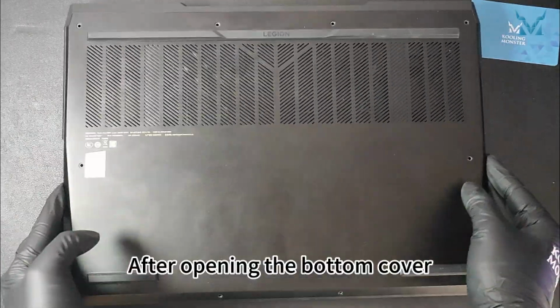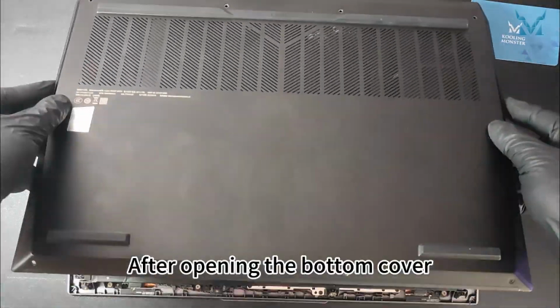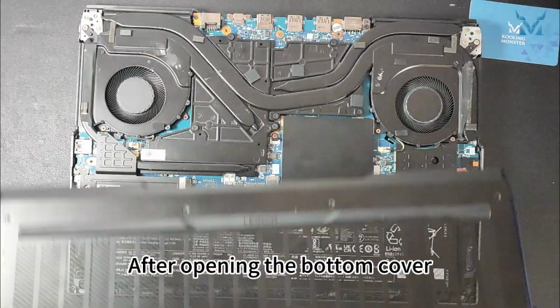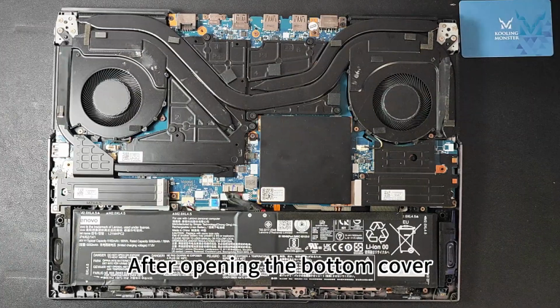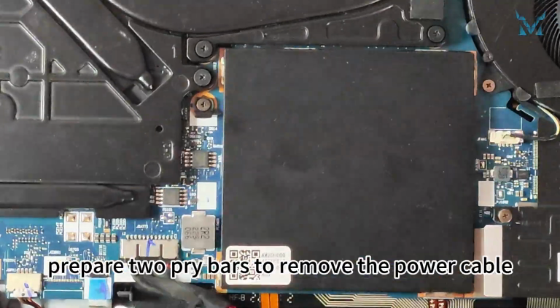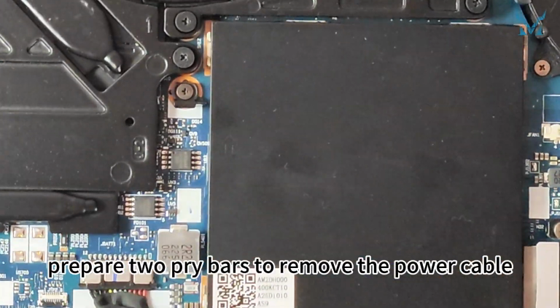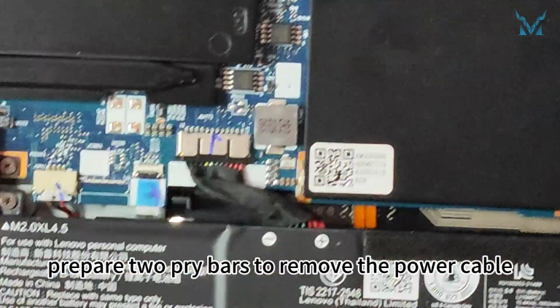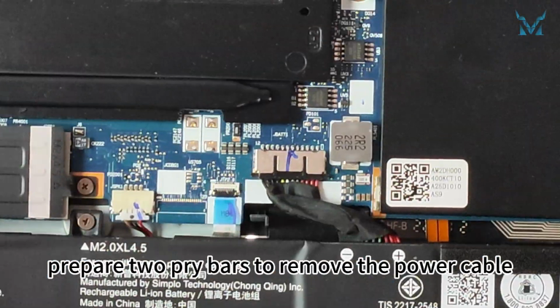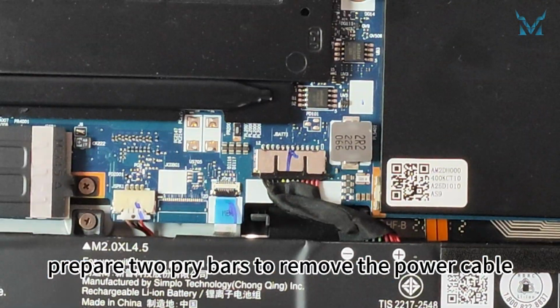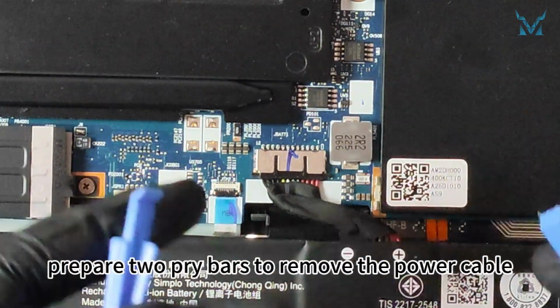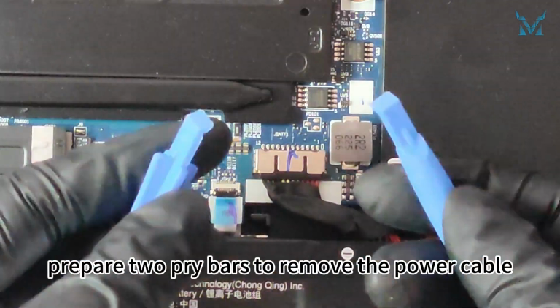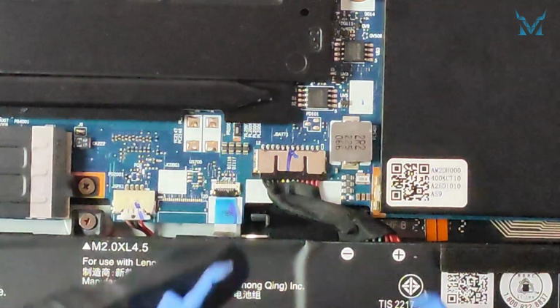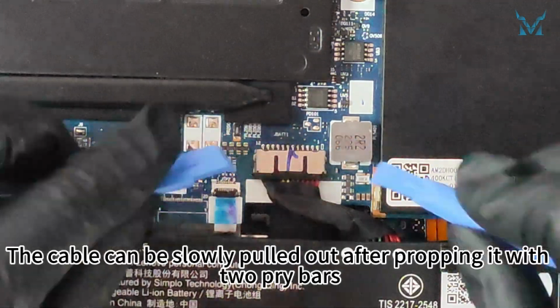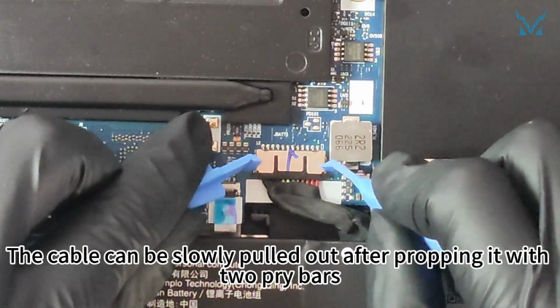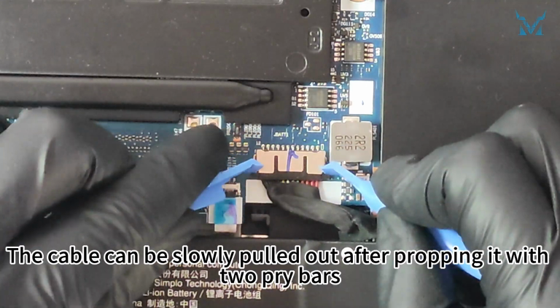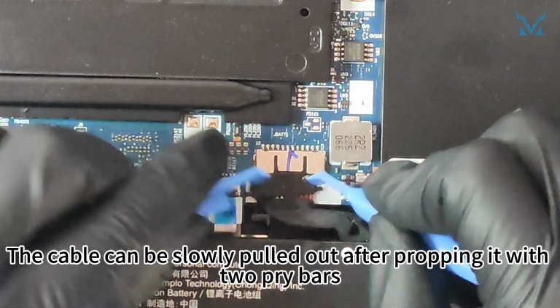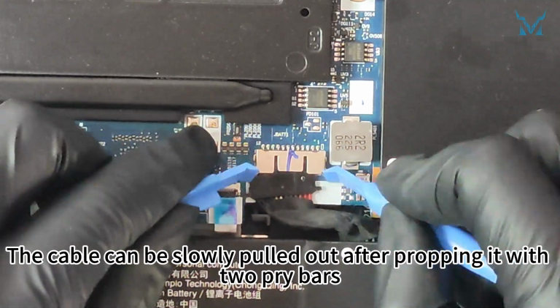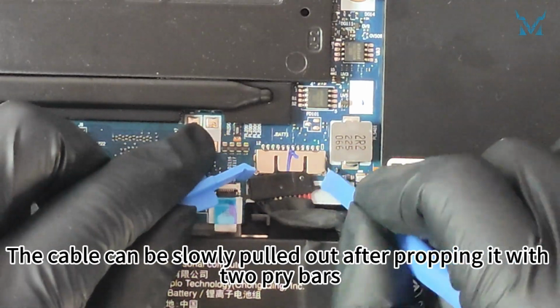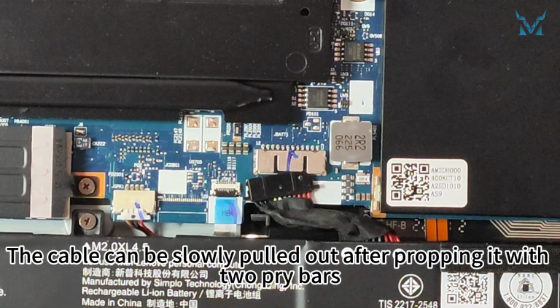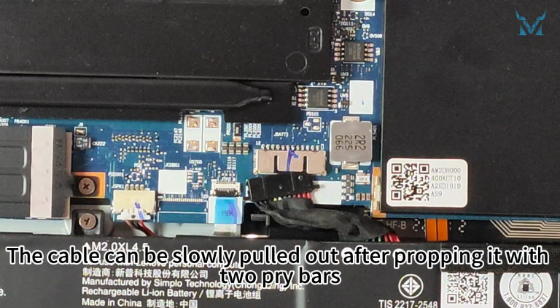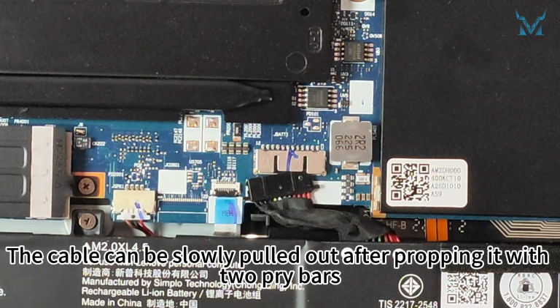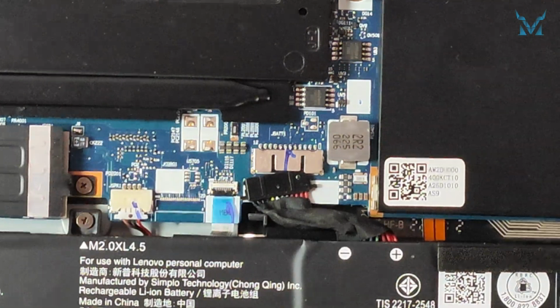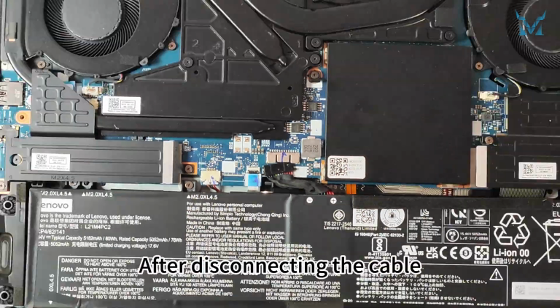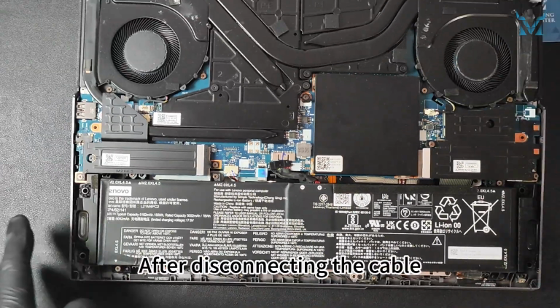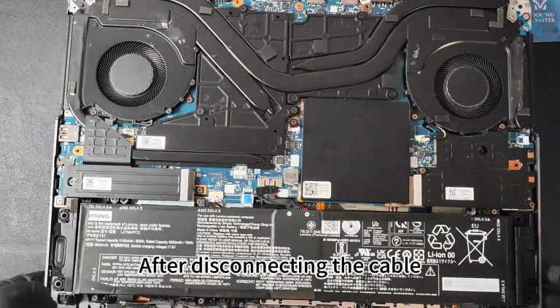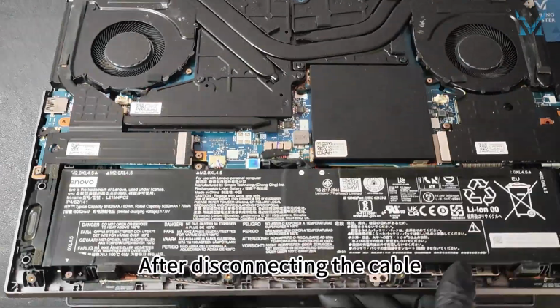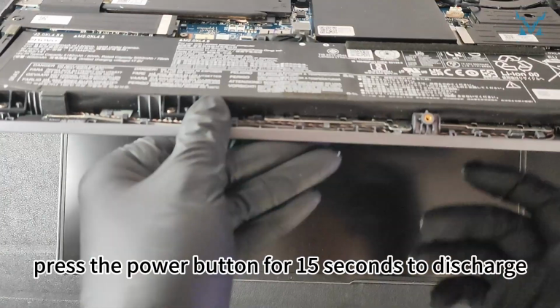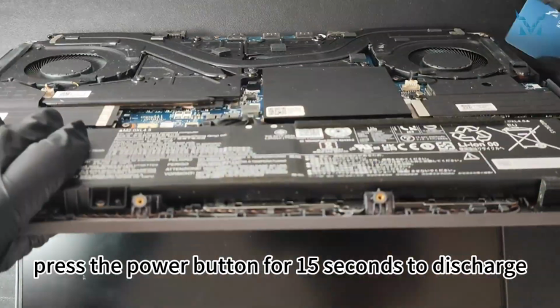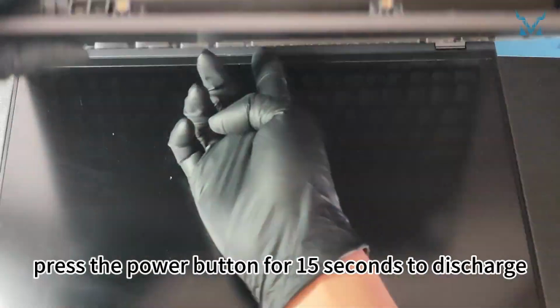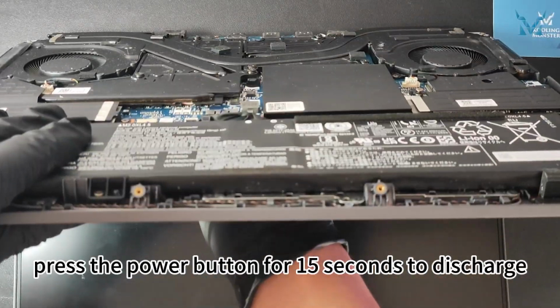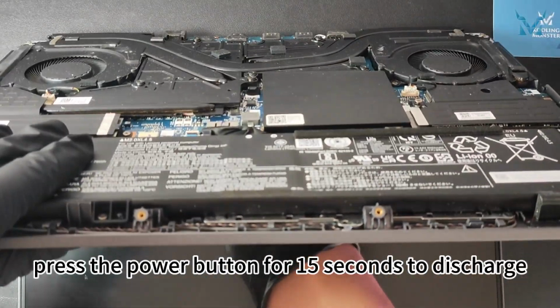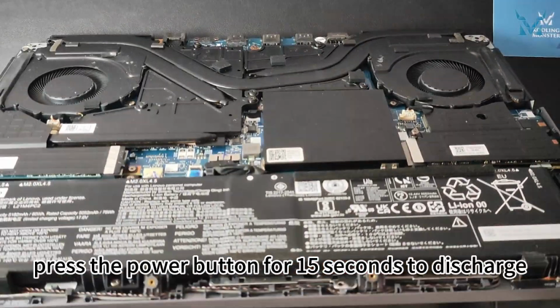After opening the bottom cover, prepare two pry bars to remove the power cable. The cable can be slowly pulled out after propping it with two pry bars. After disconnecting the cable, press the power button for 15 seconds to discharge.